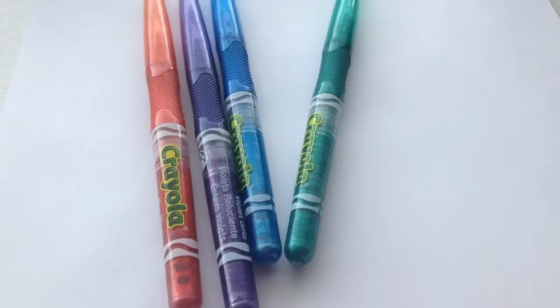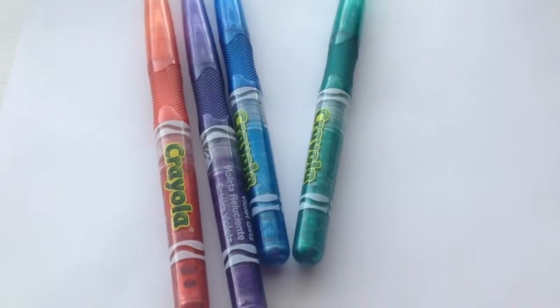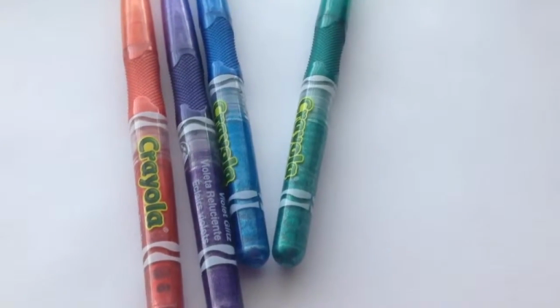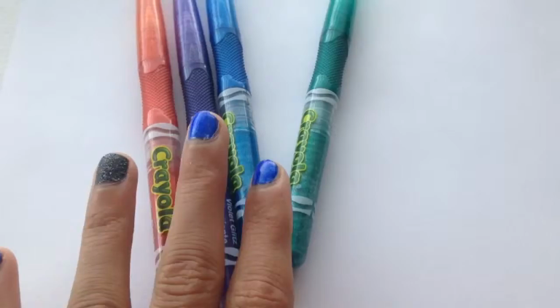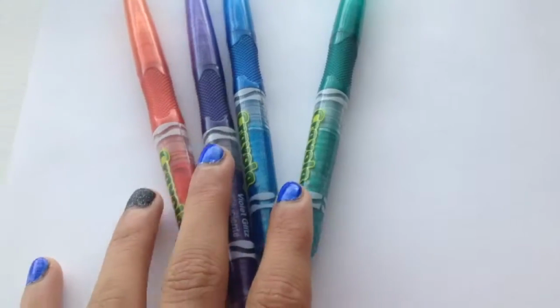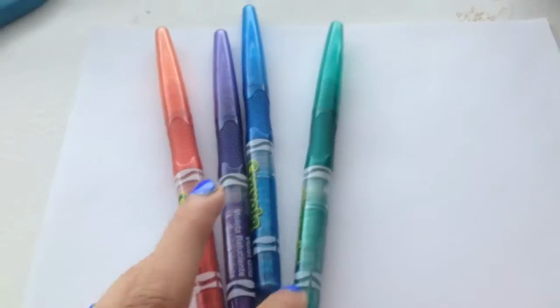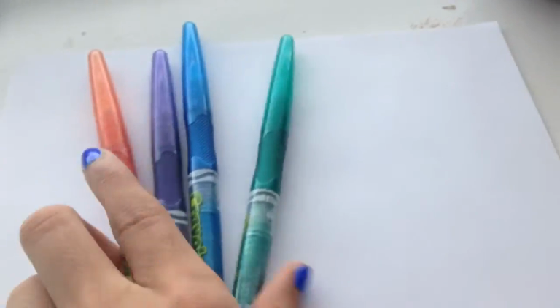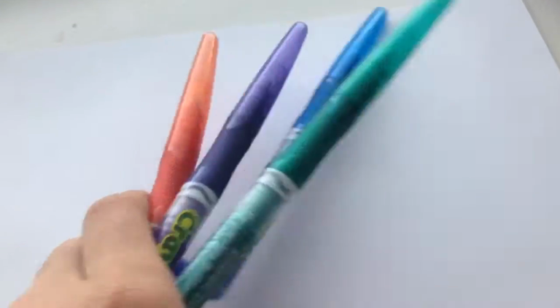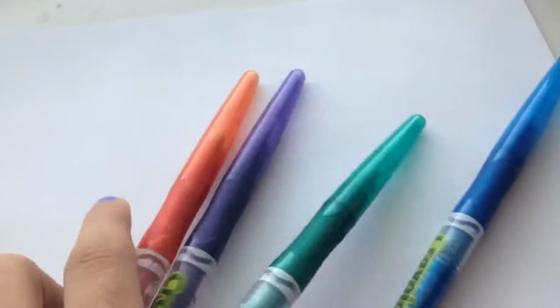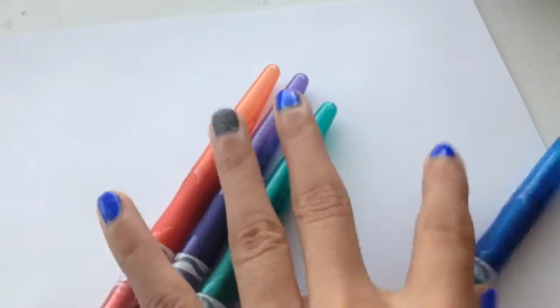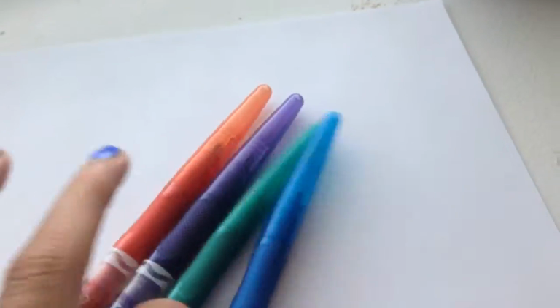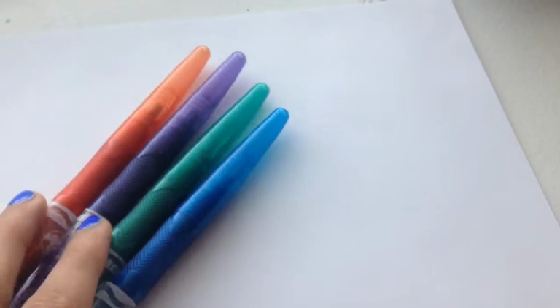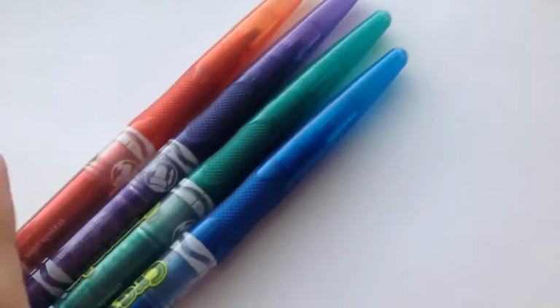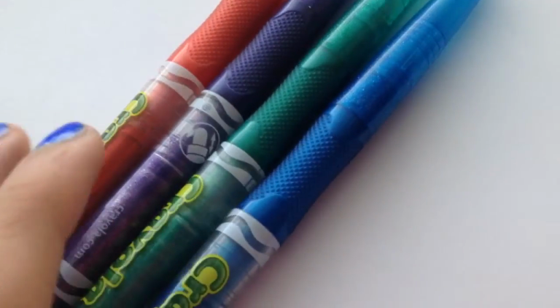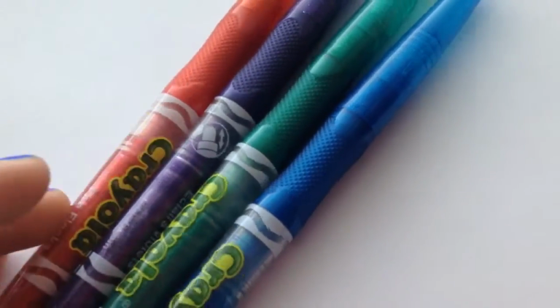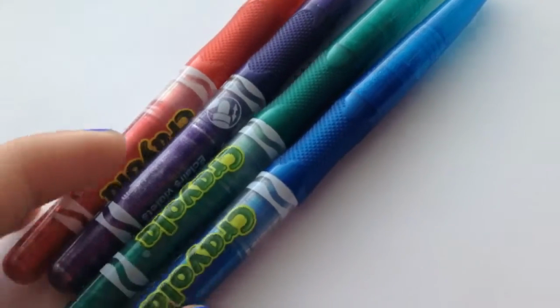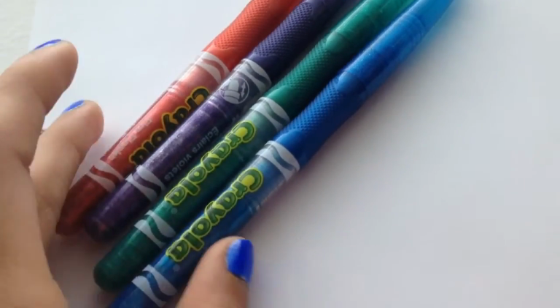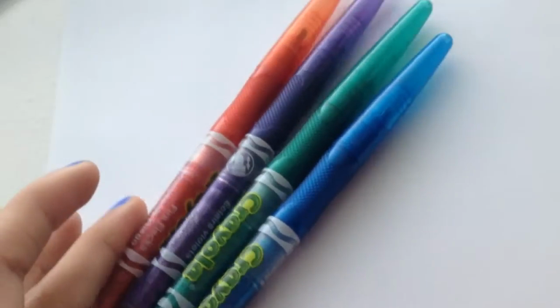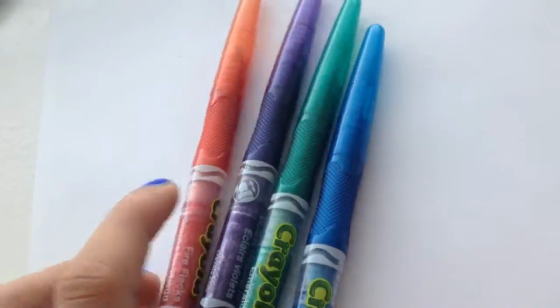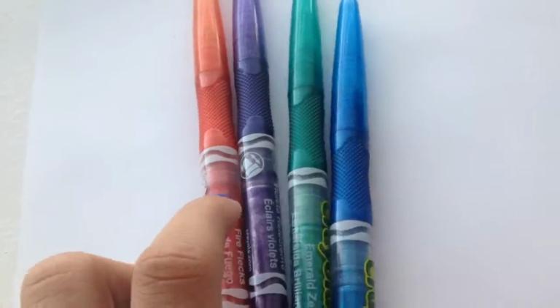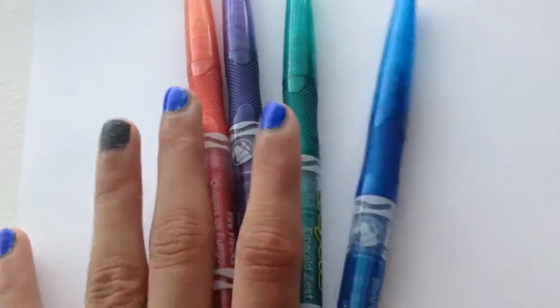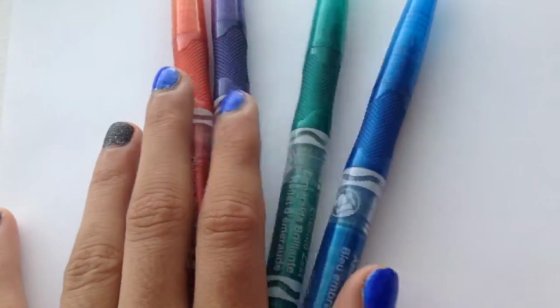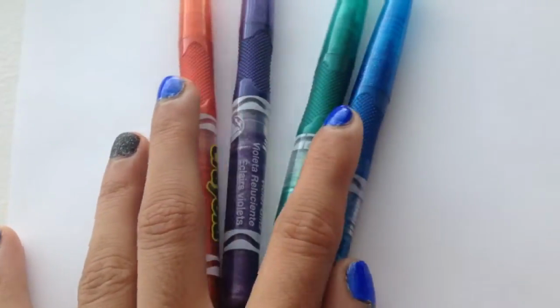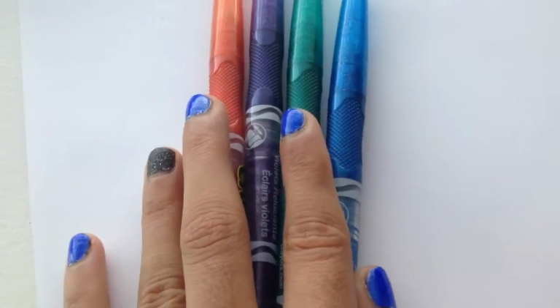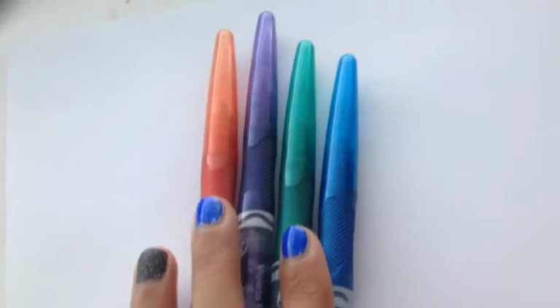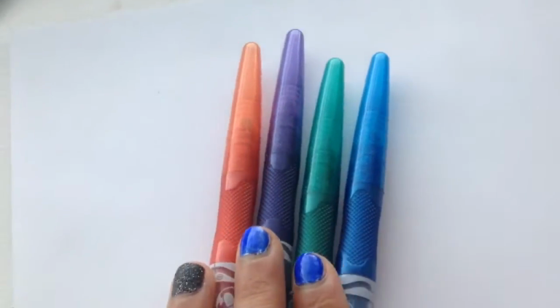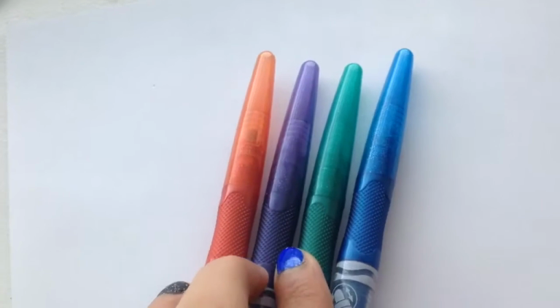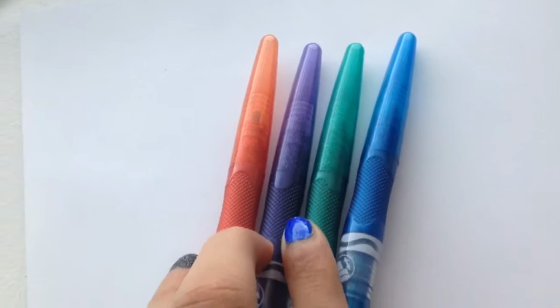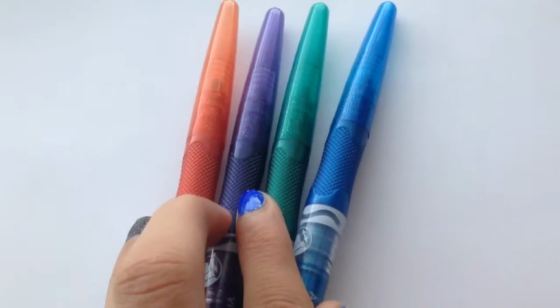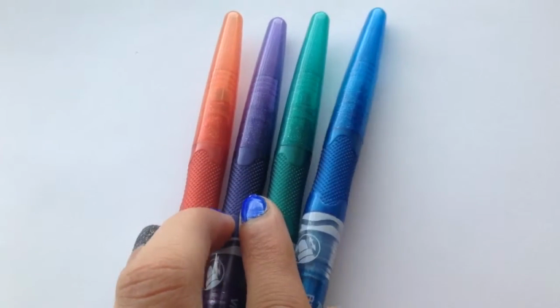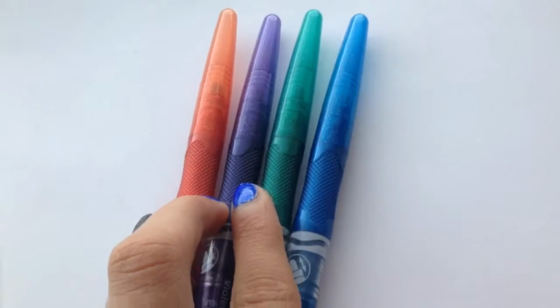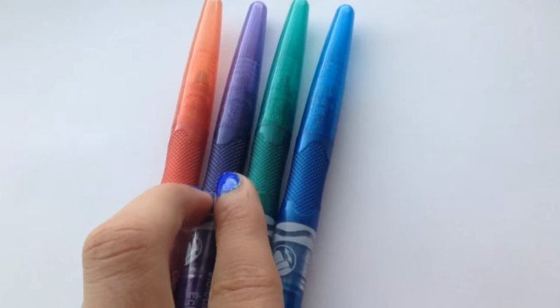For this next metallic tattoo, all you're going to need are sparkly metallic markers. I think this is such a great way because metallic tattoos are so expensive and you're doing it at home for free.